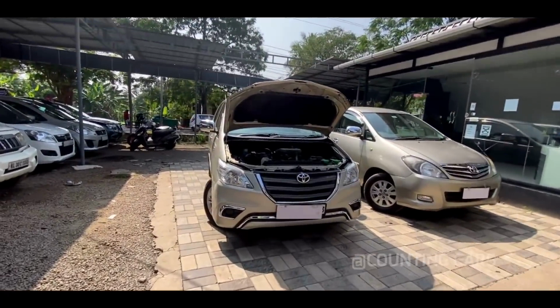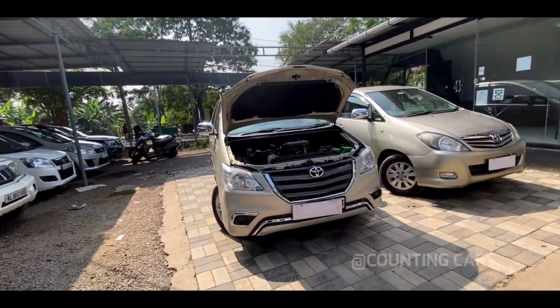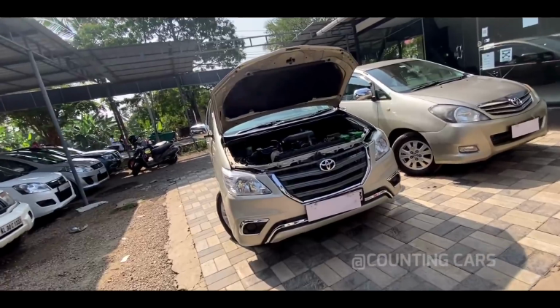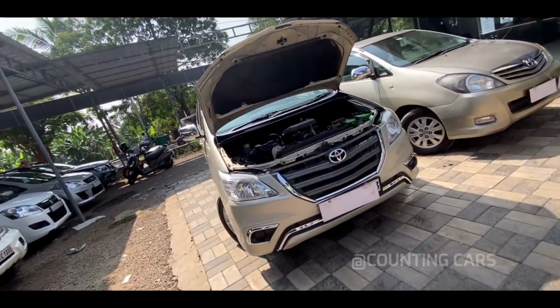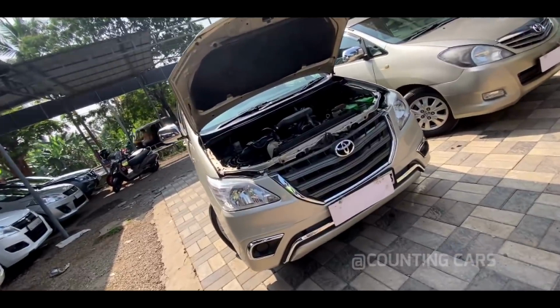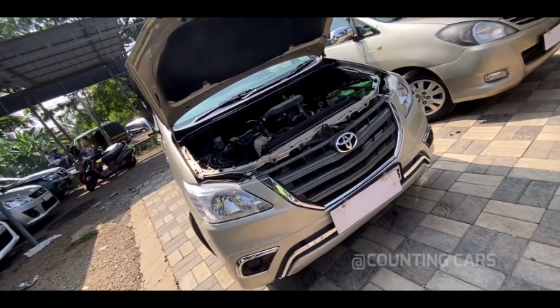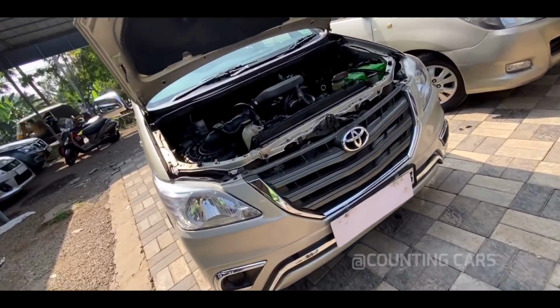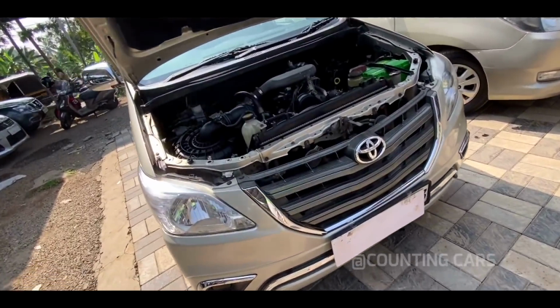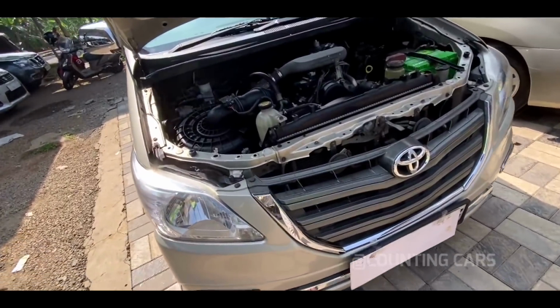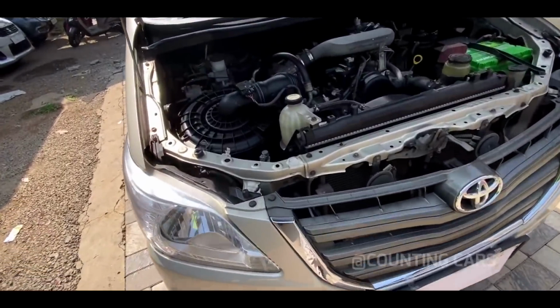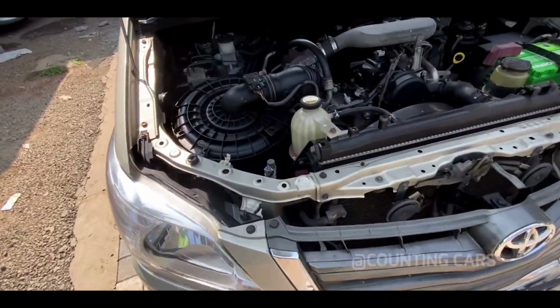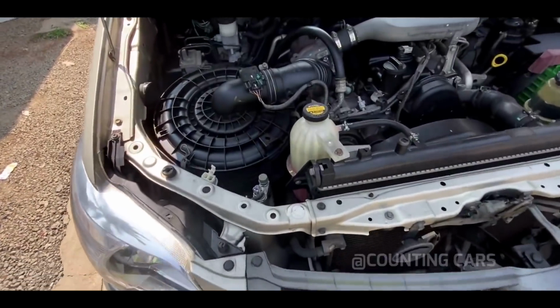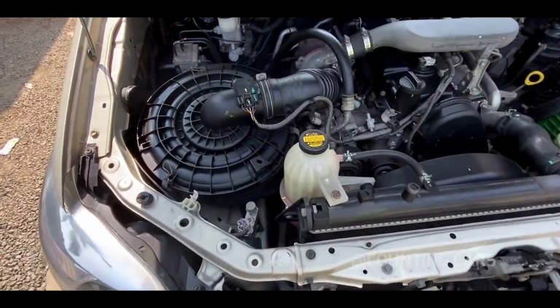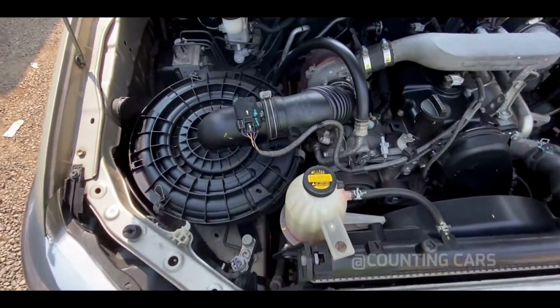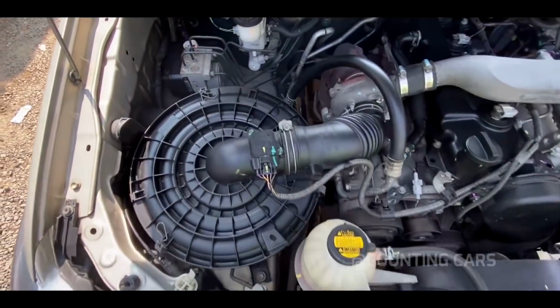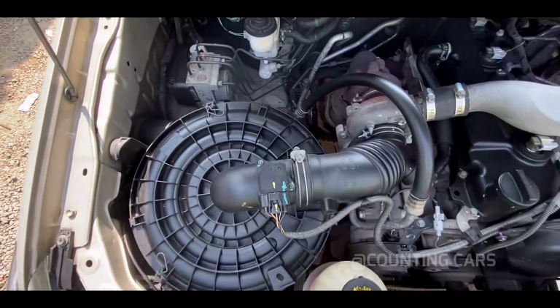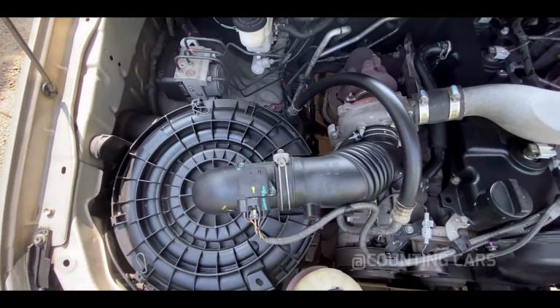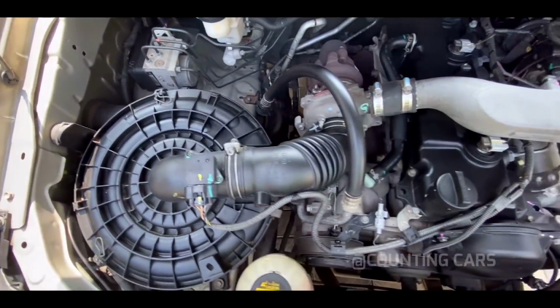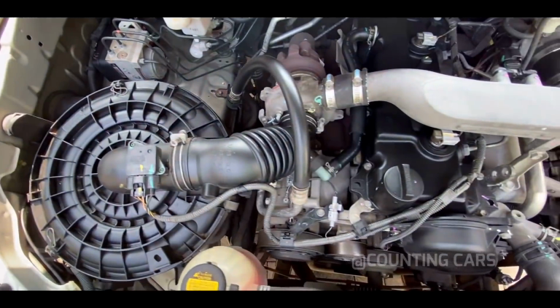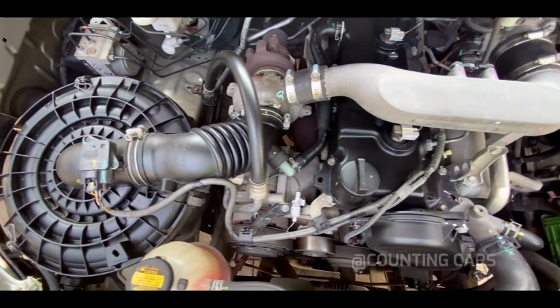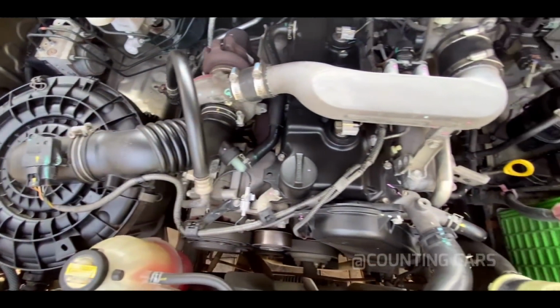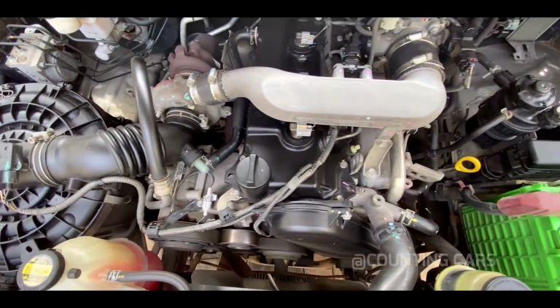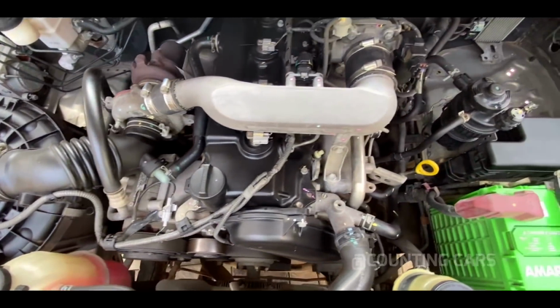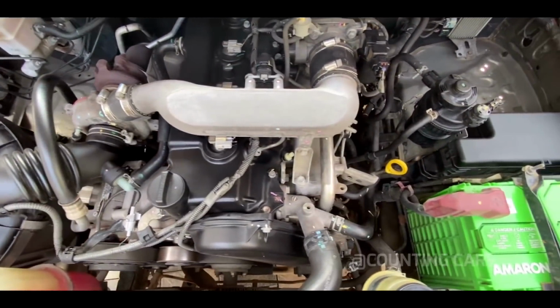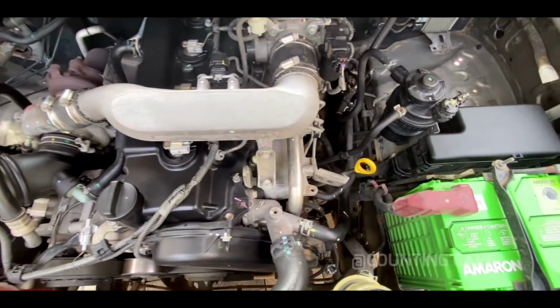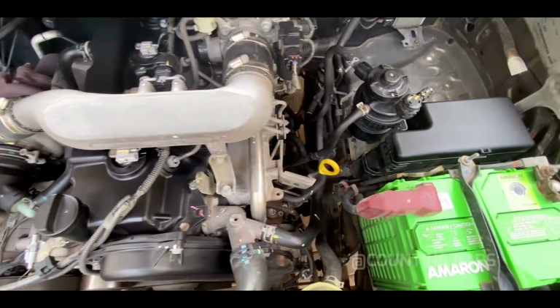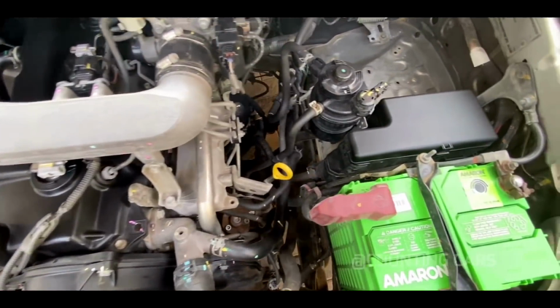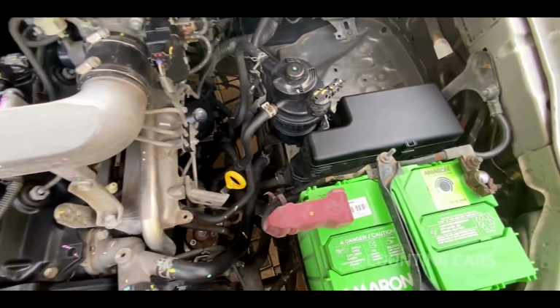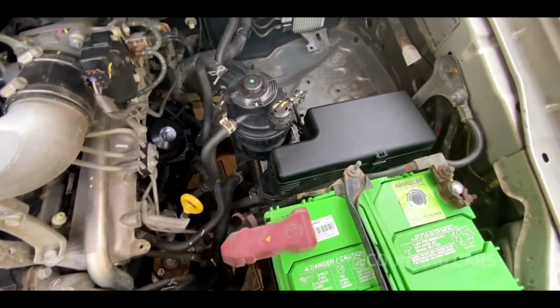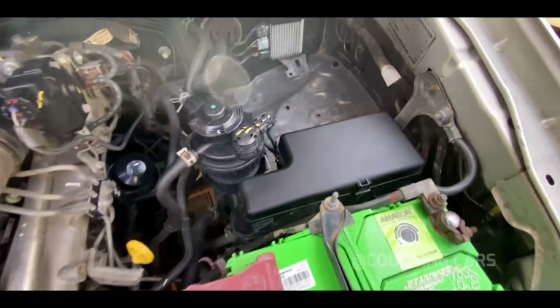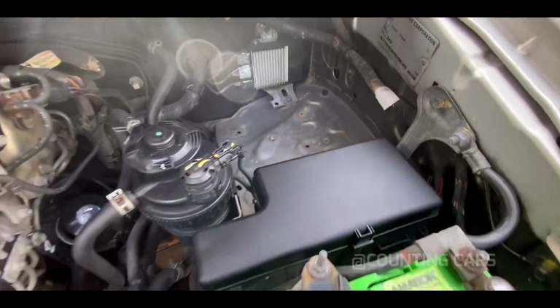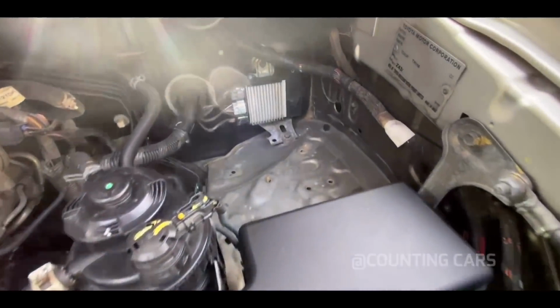If you want to see the rear seat on the right side, you can see the rear seat on the right side clearly.